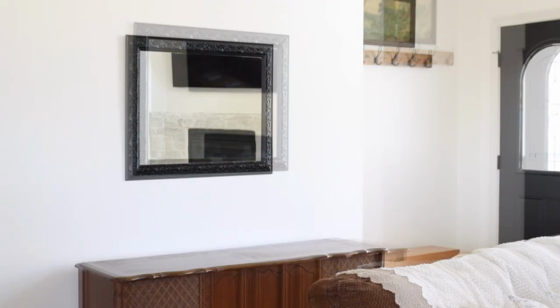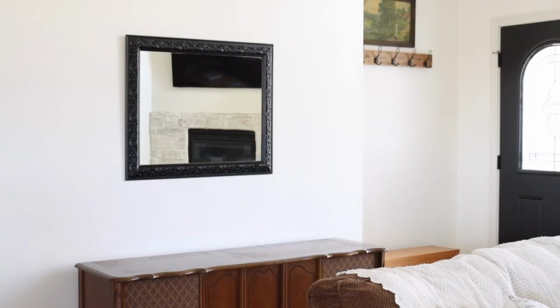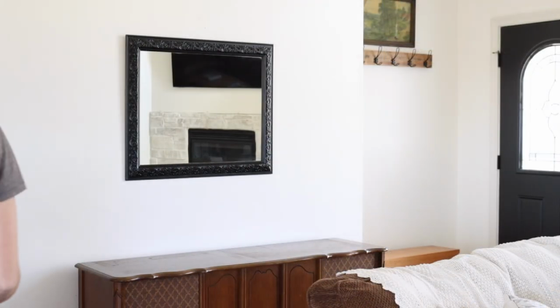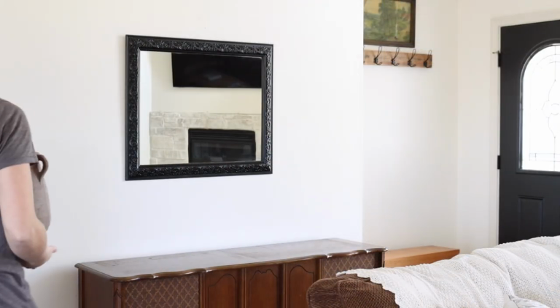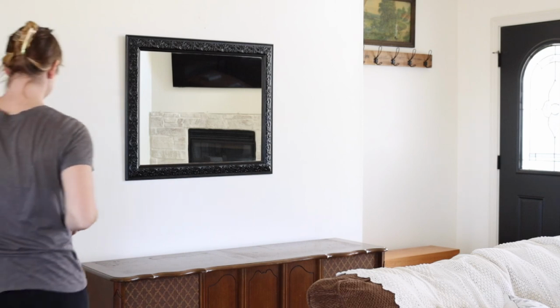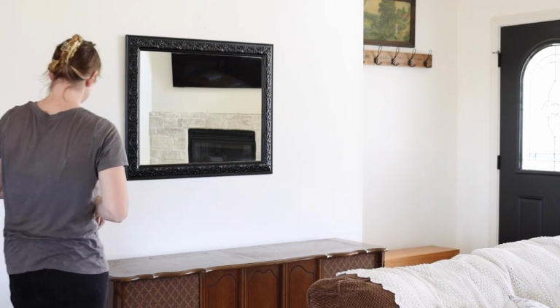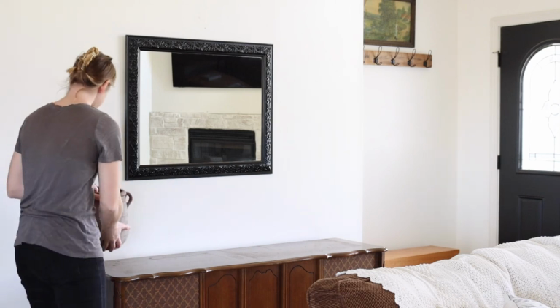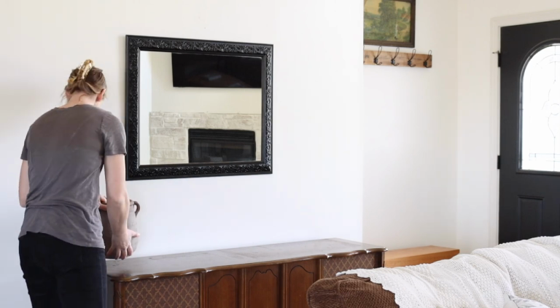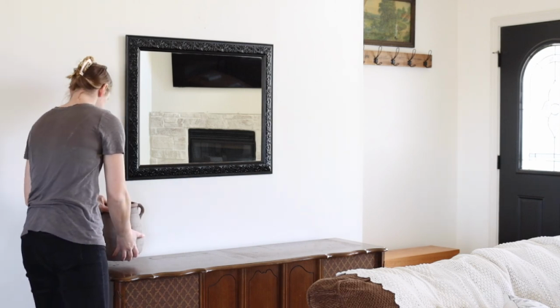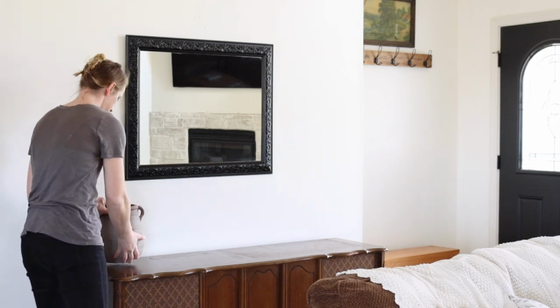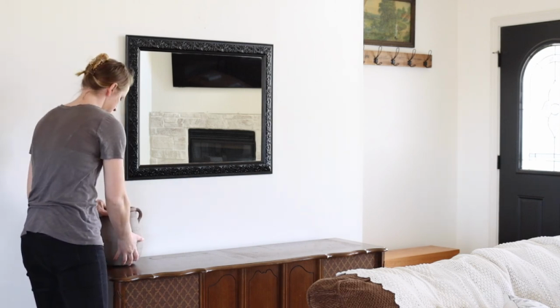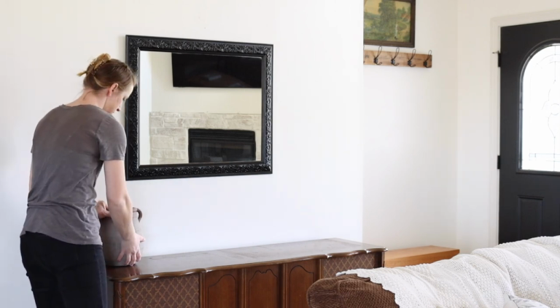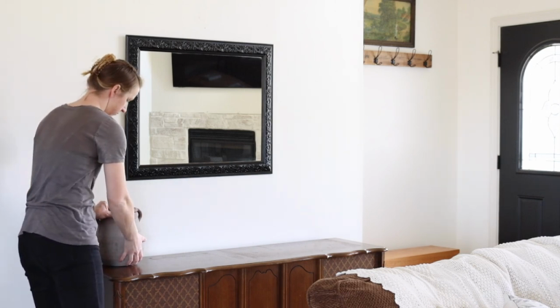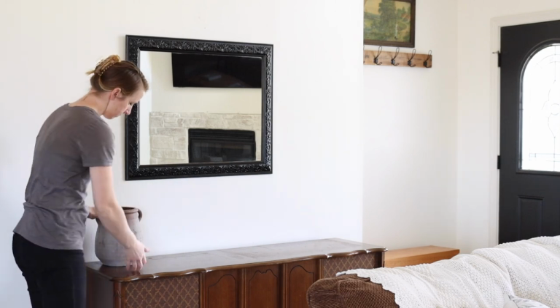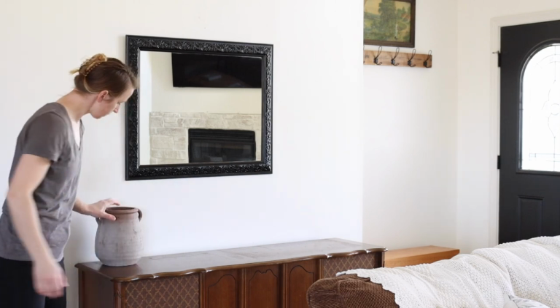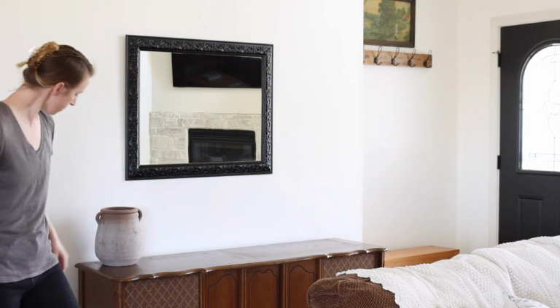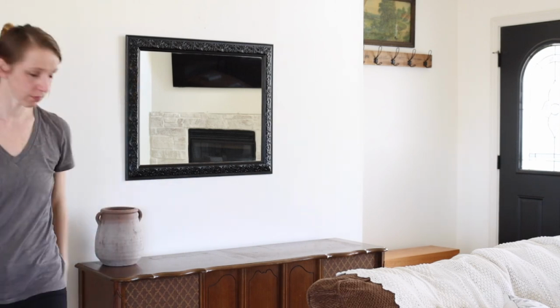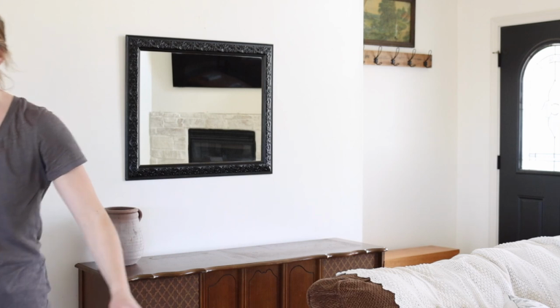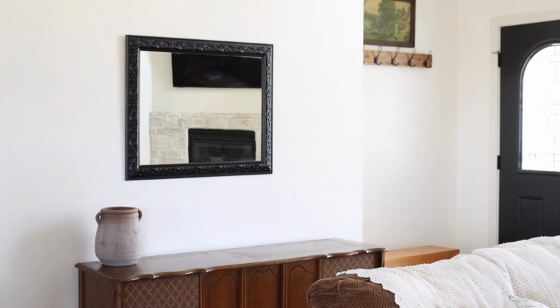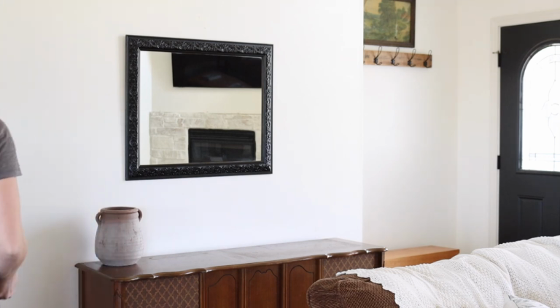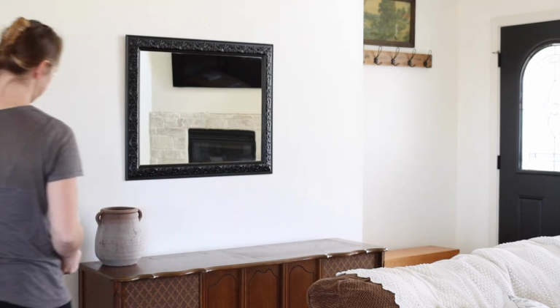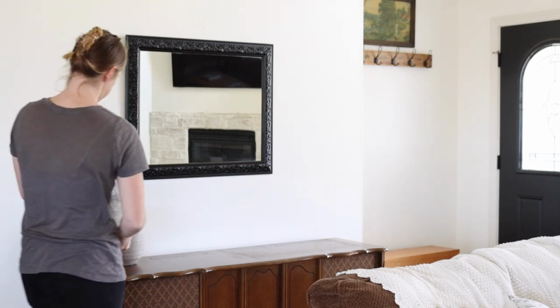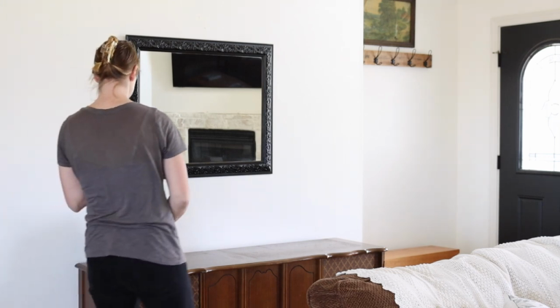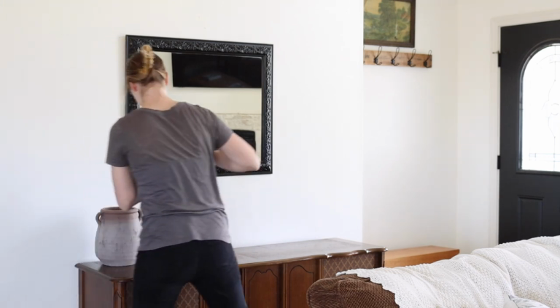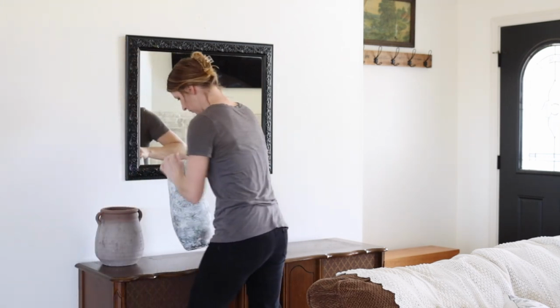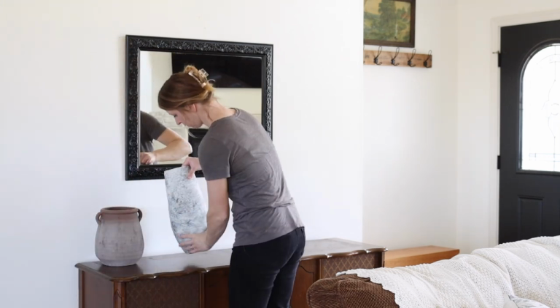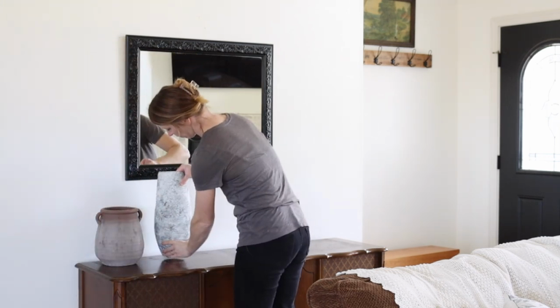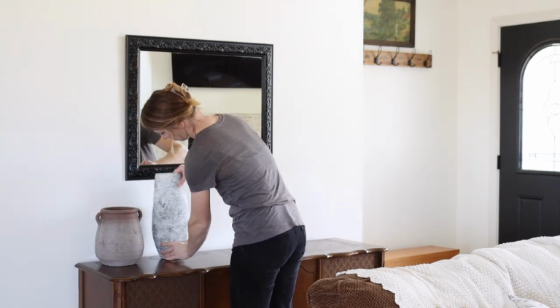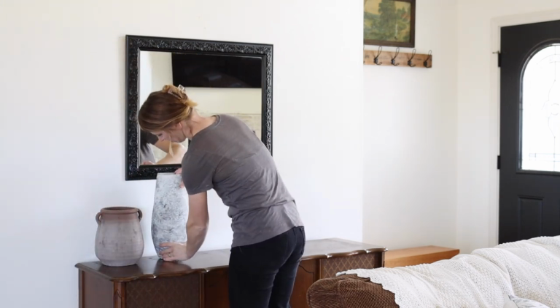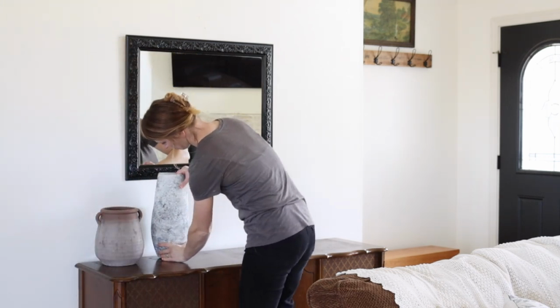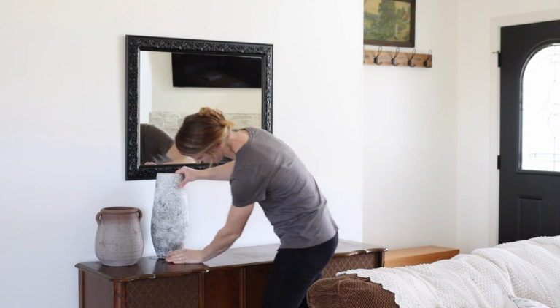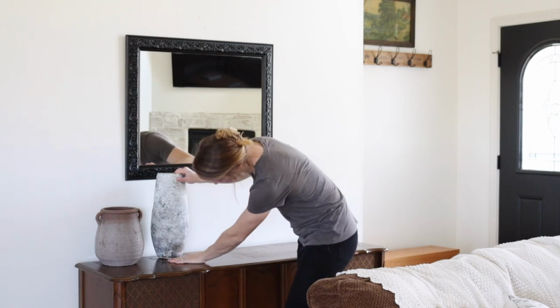If you watched my spring kitchen video, then you know that when it comes to vases this year for my spring decor, I'm sticking with lighter vases, clear vases, and terracotta pots.